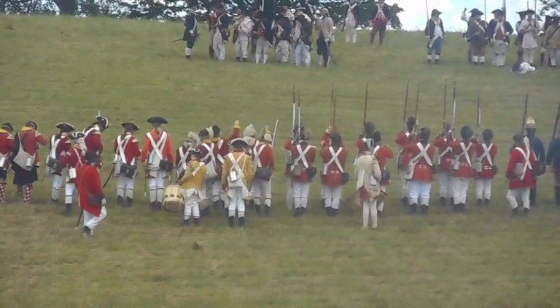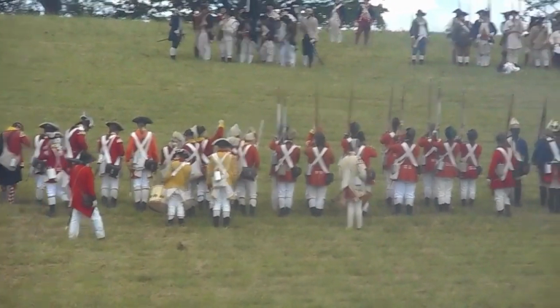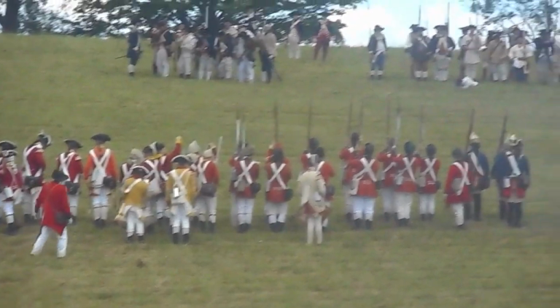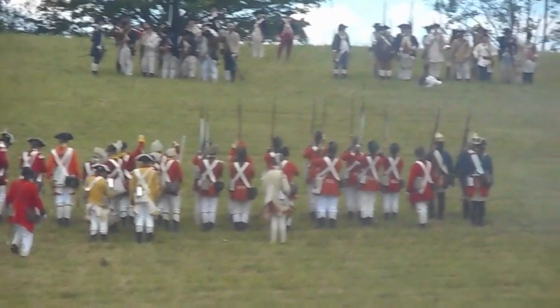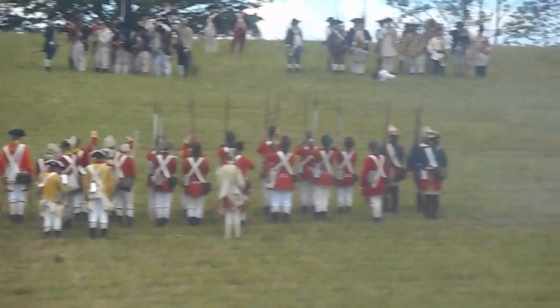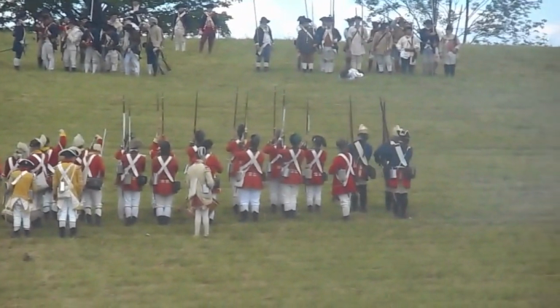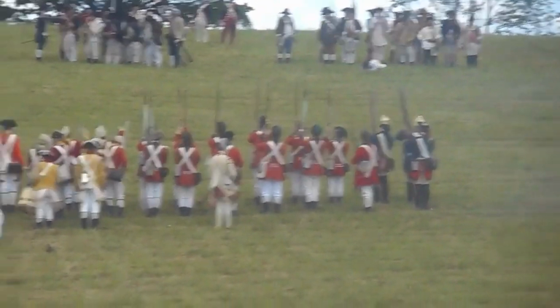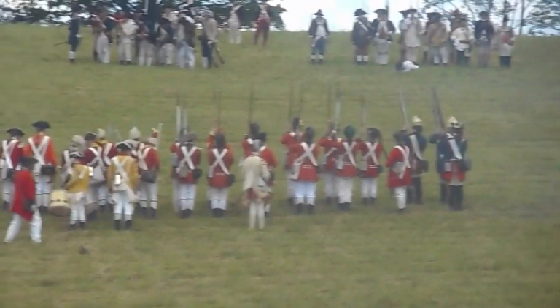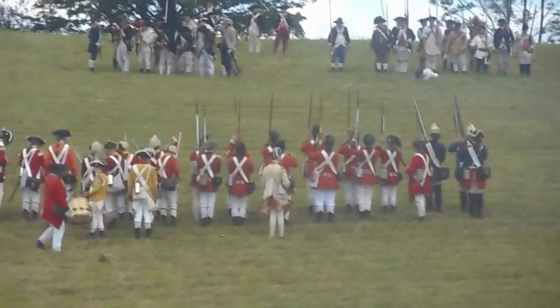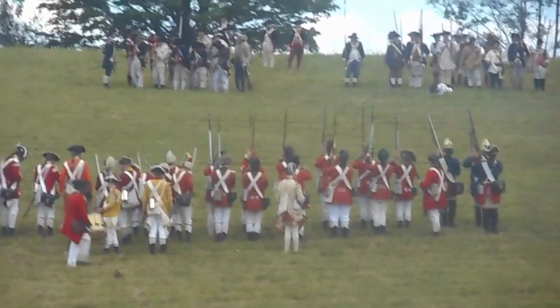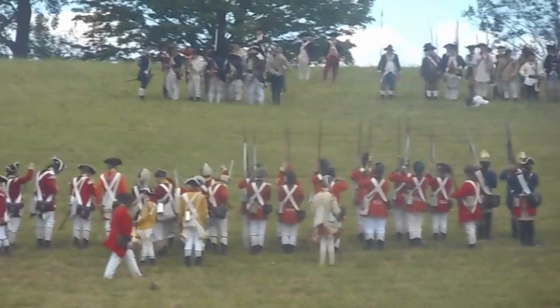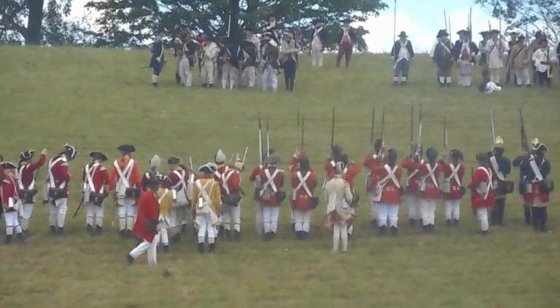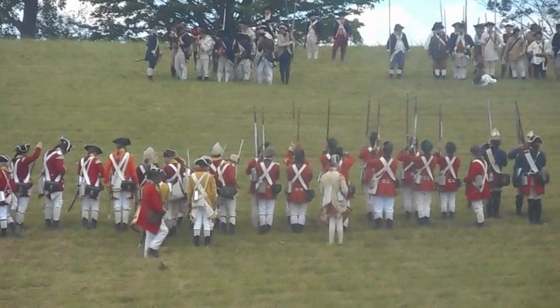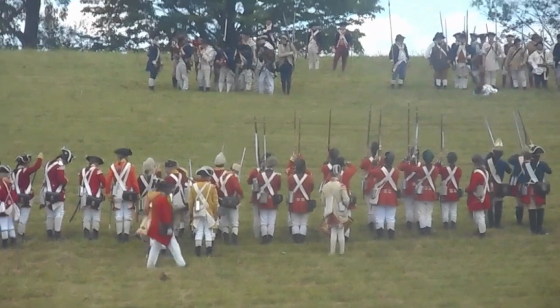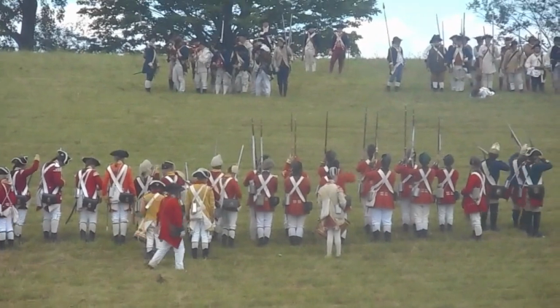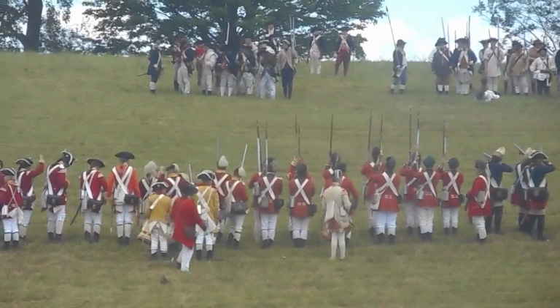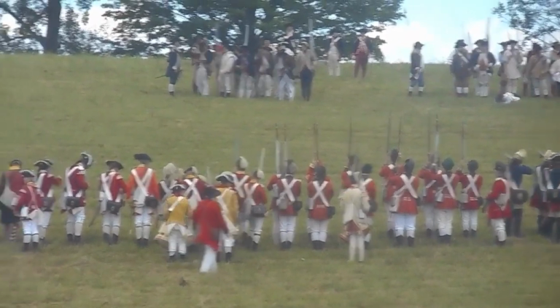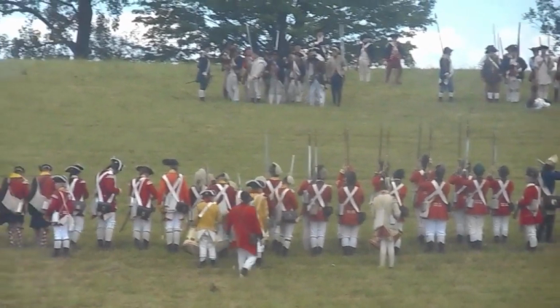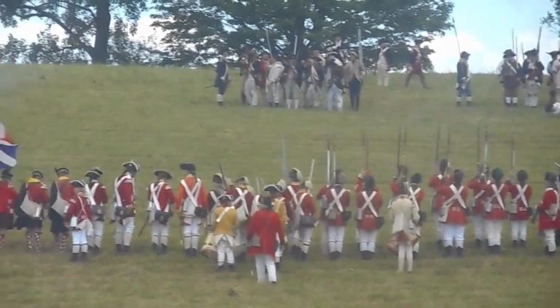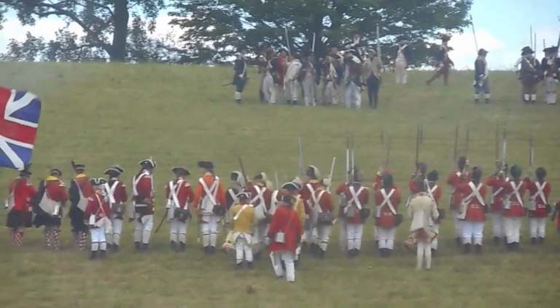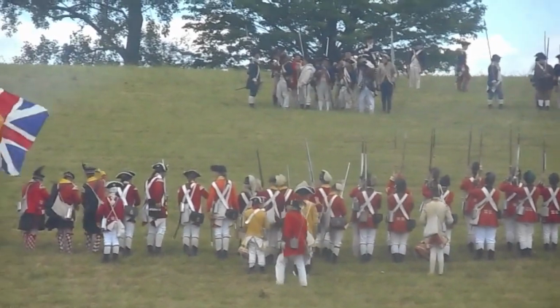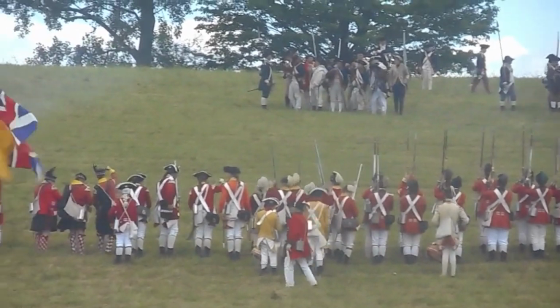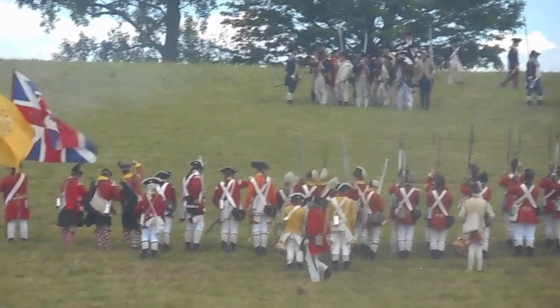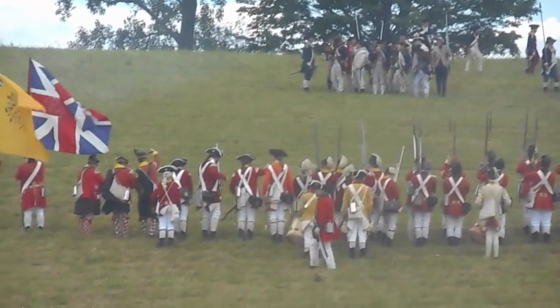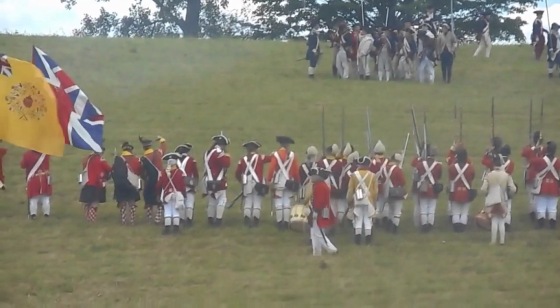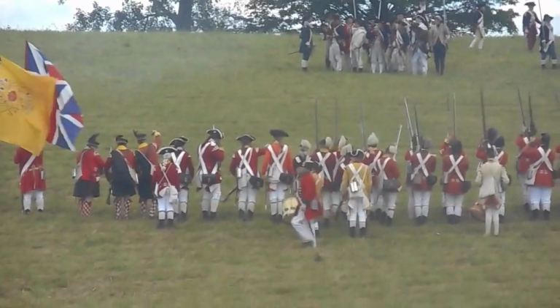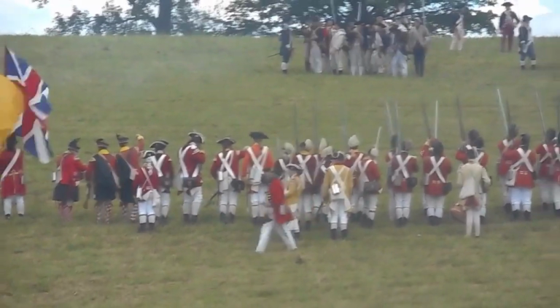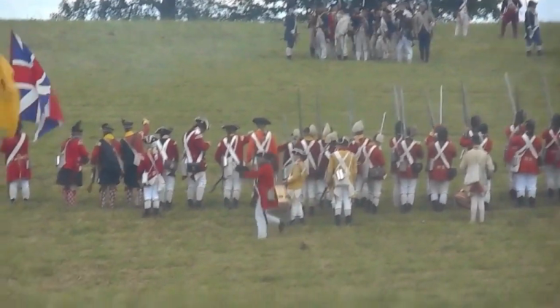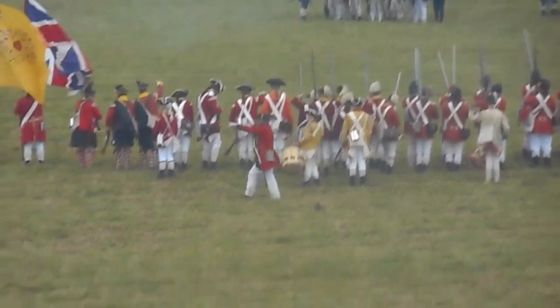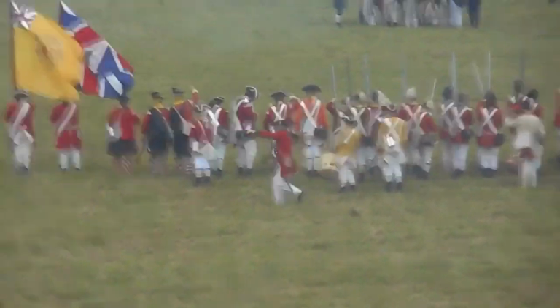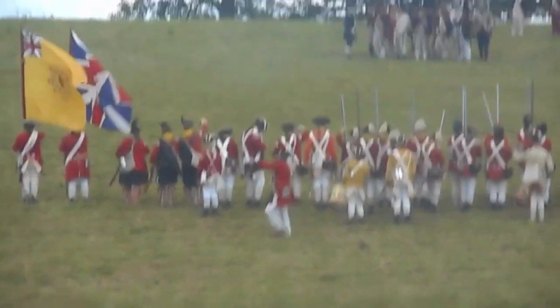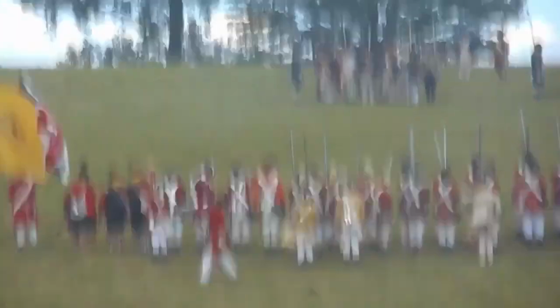Due to the nature of the tactics and the weapons, it's very important for the officers to maintain tight control over their troops.